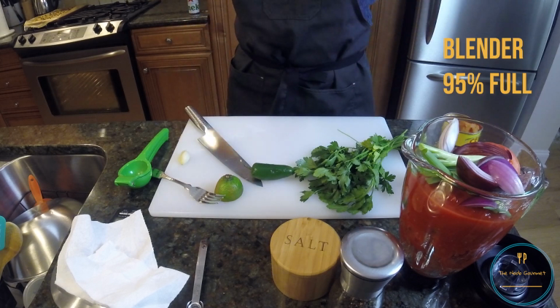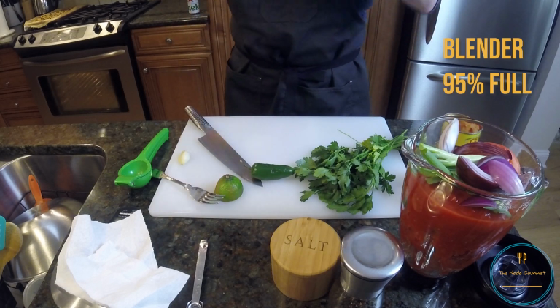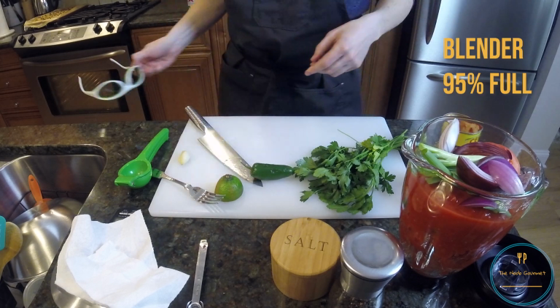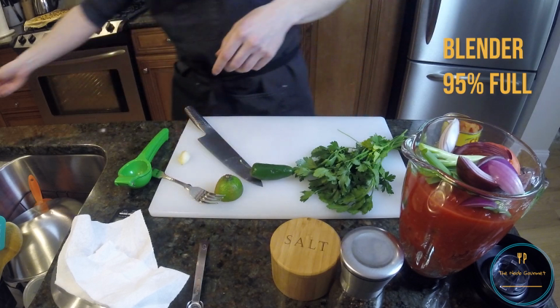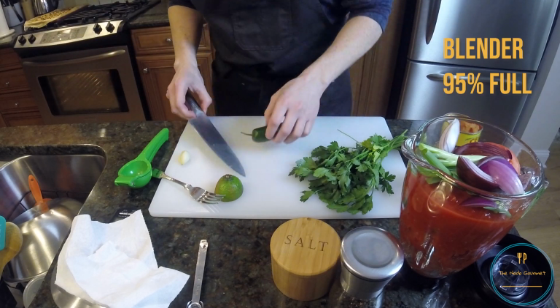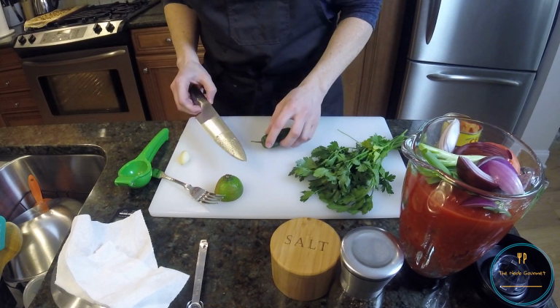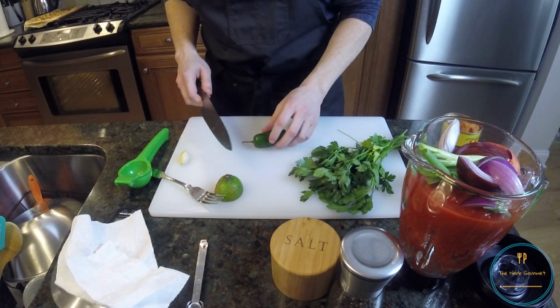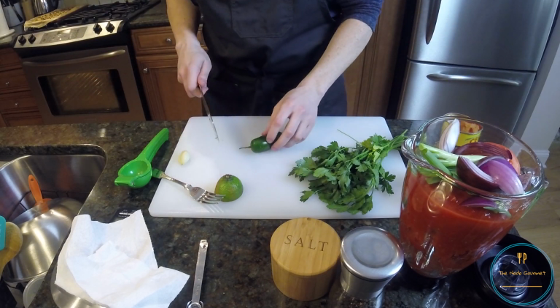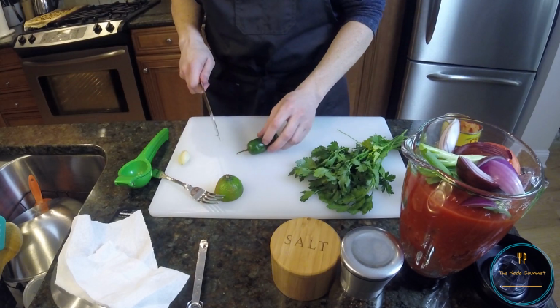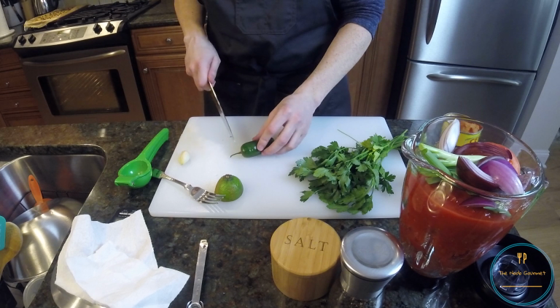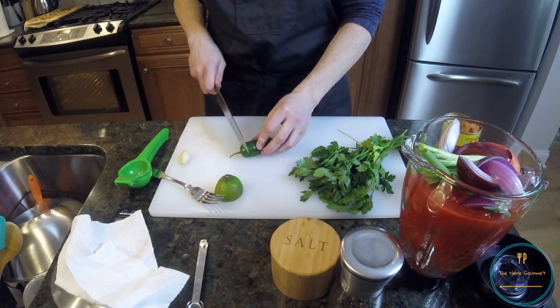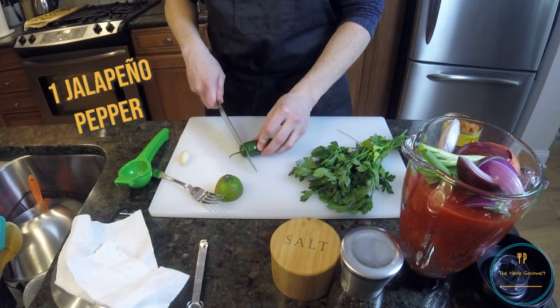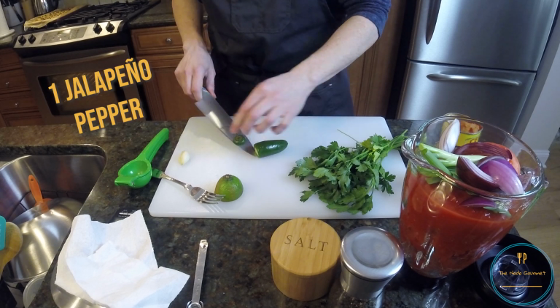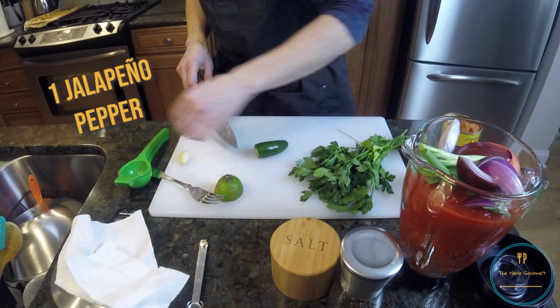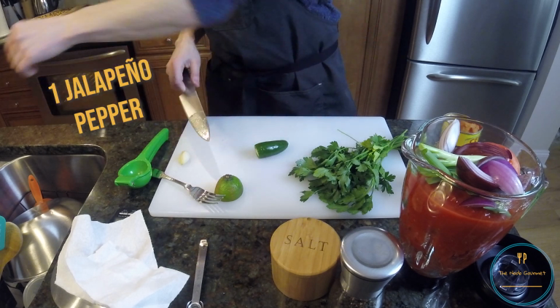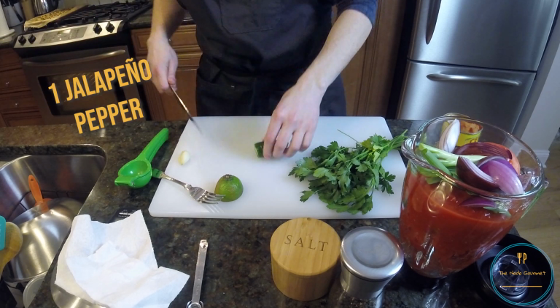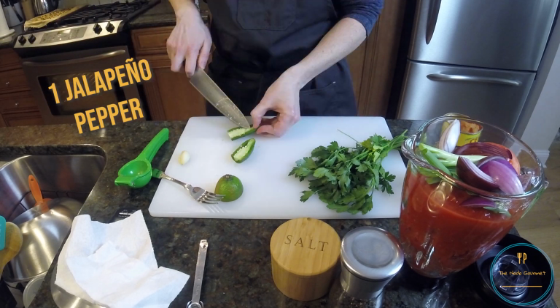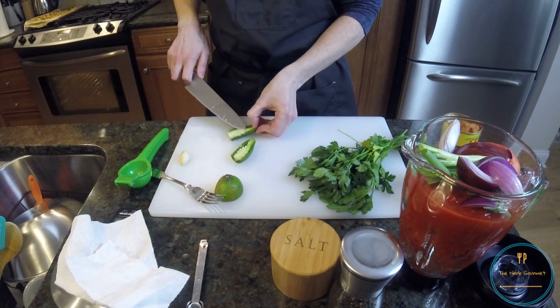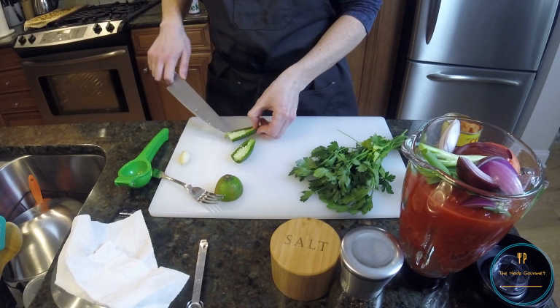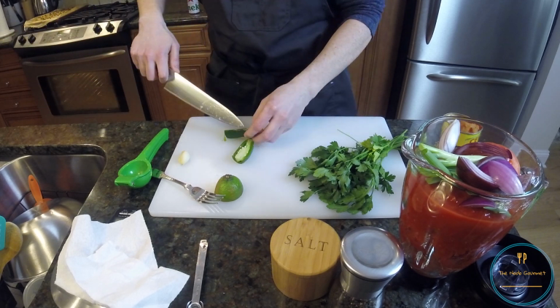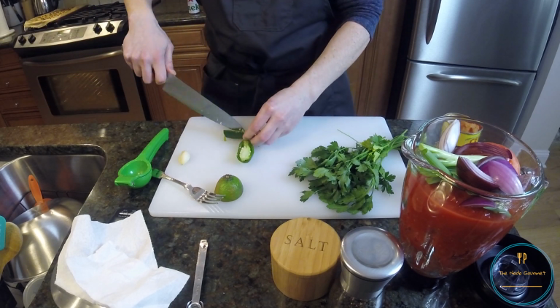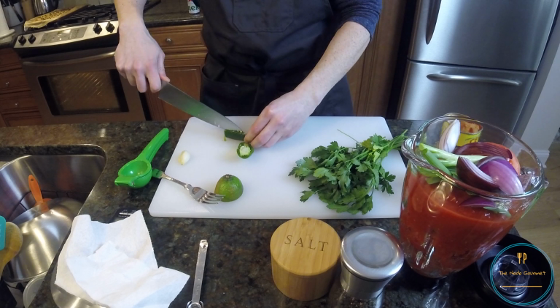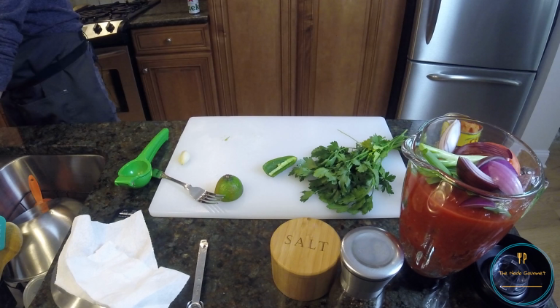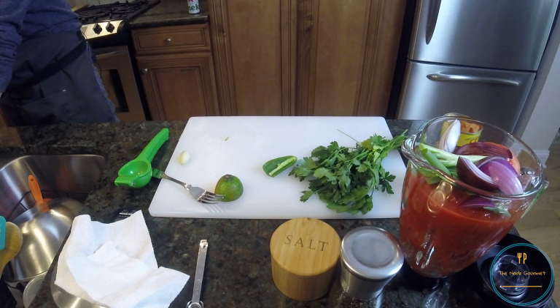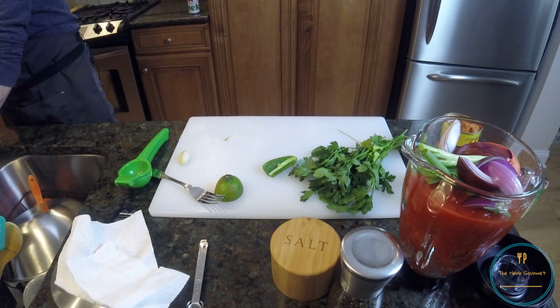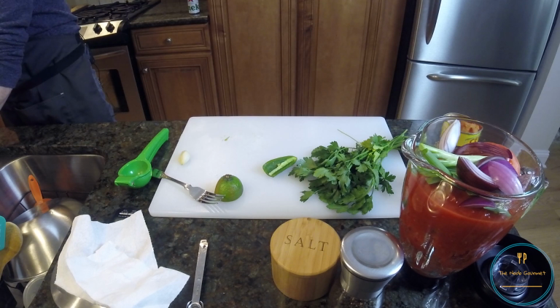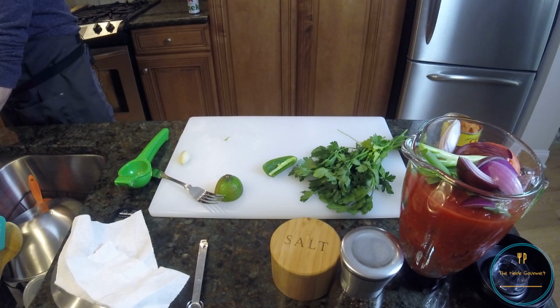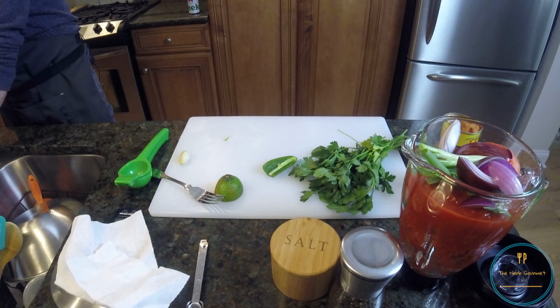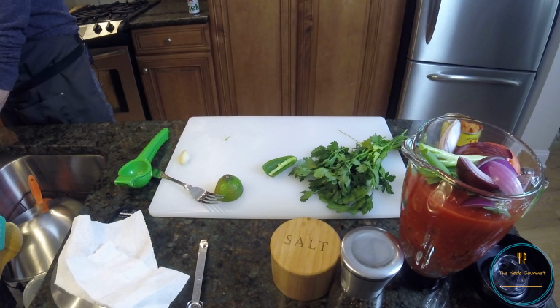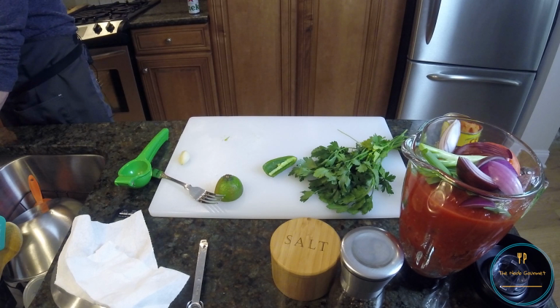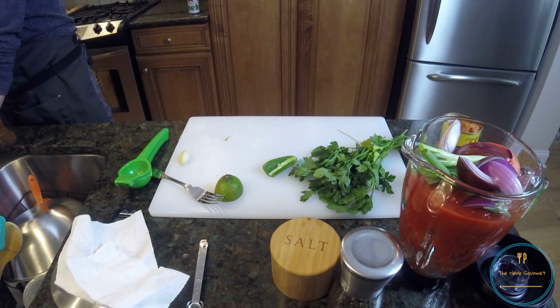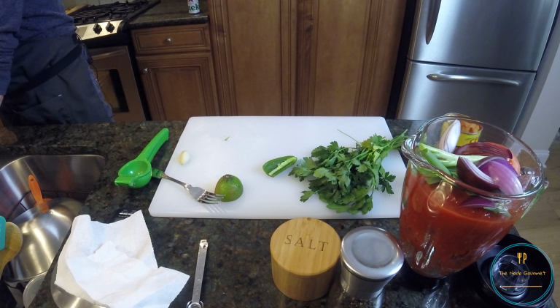Now we've got one jalapeño pepper, seeded and roughly chopped. There's probably a much better way to do this. Trying not to slice my fingers open in the process.